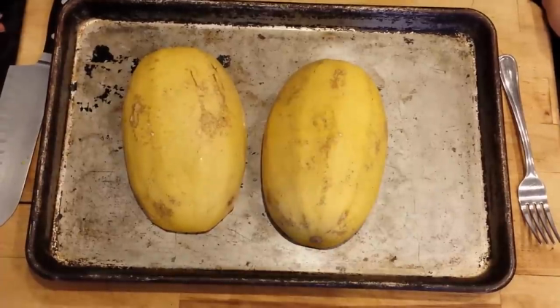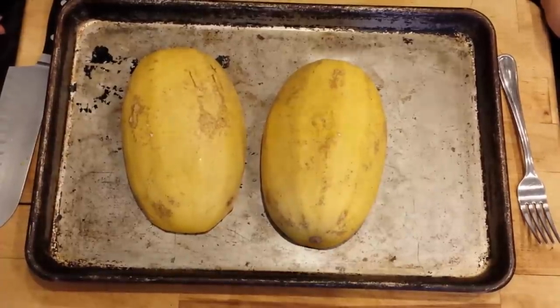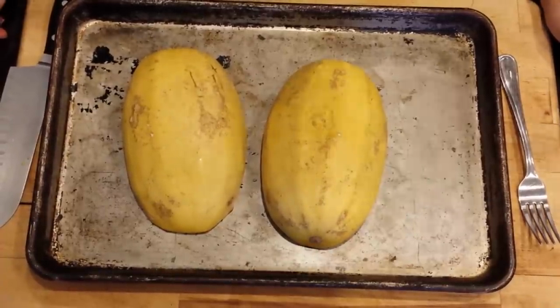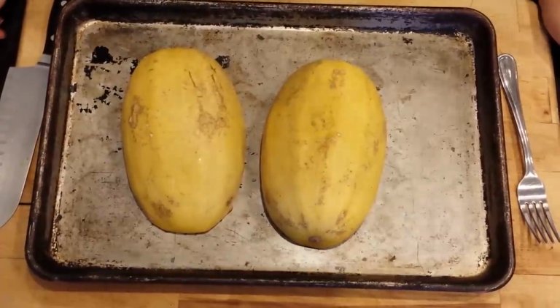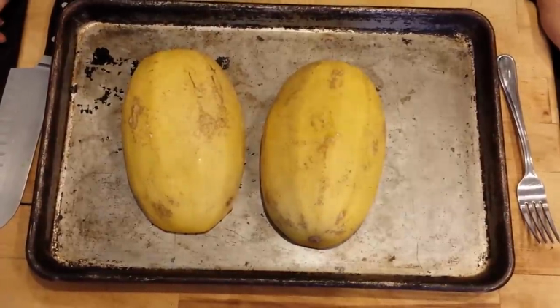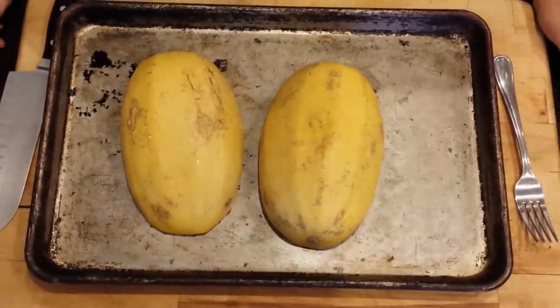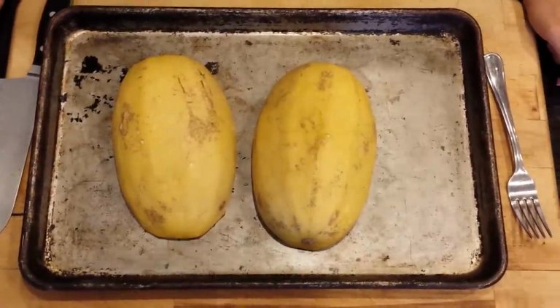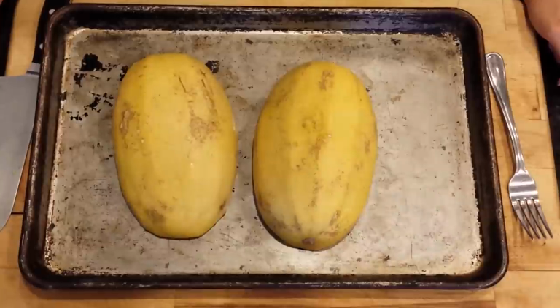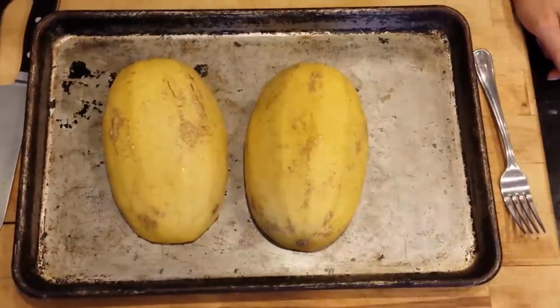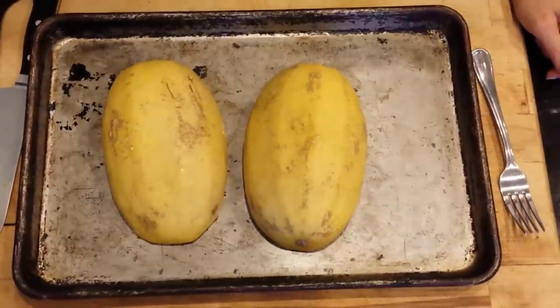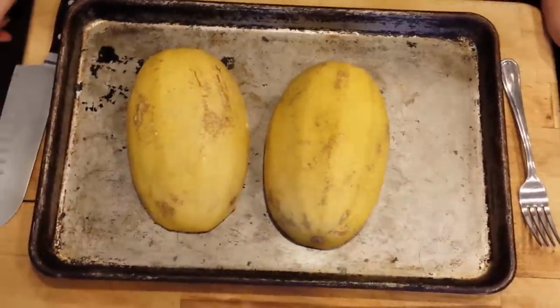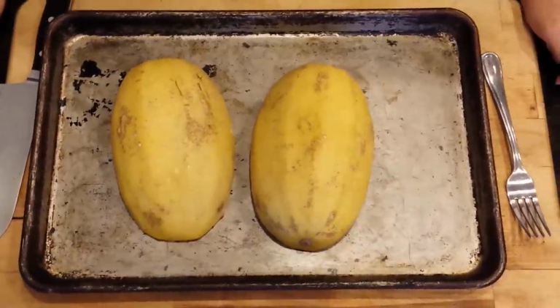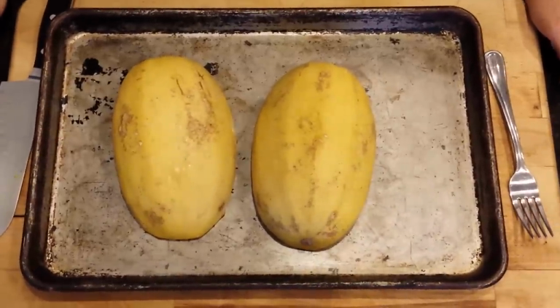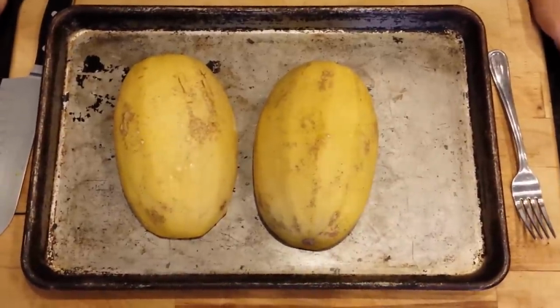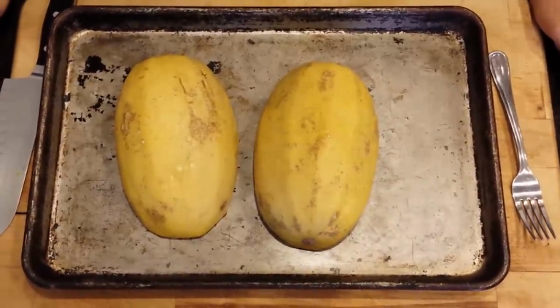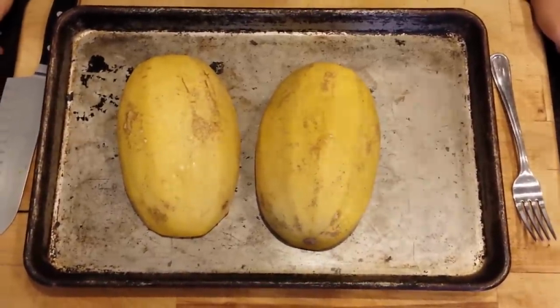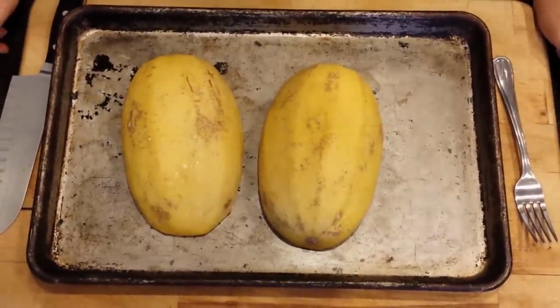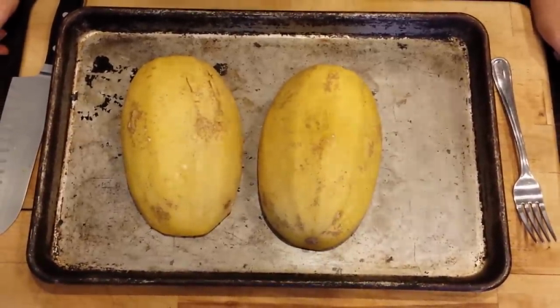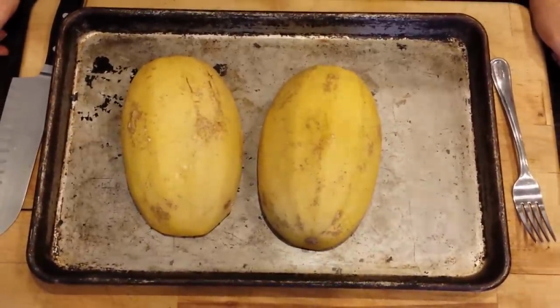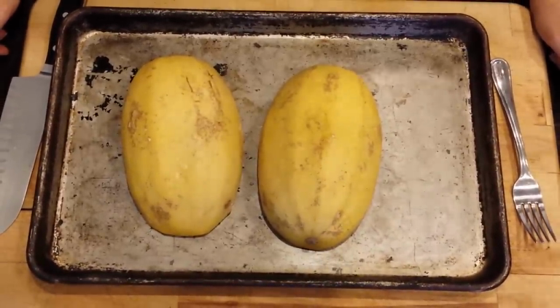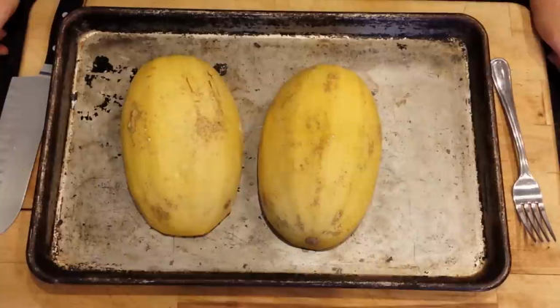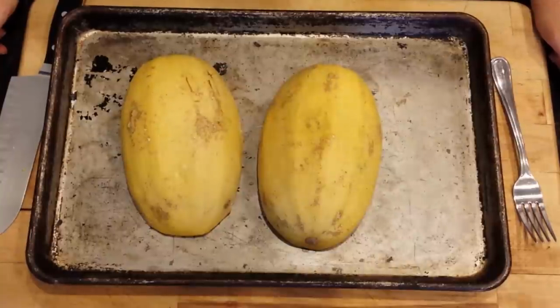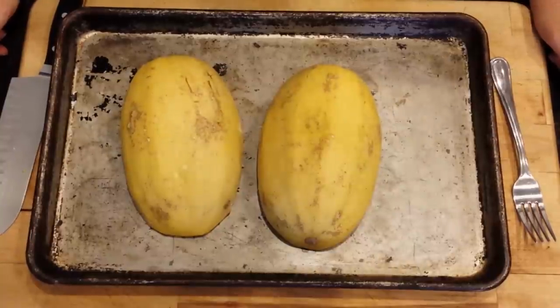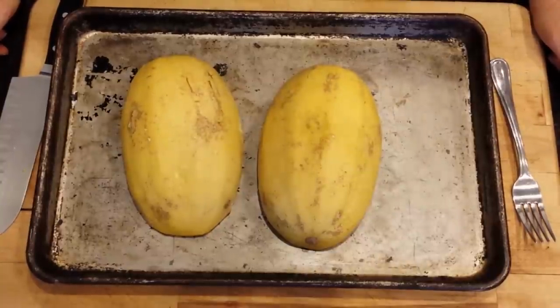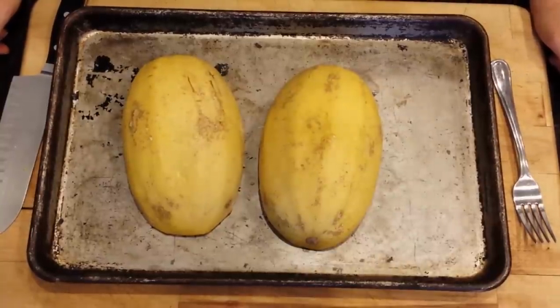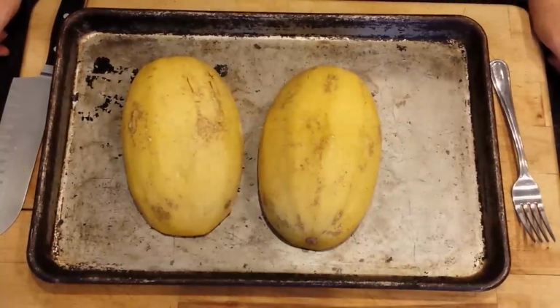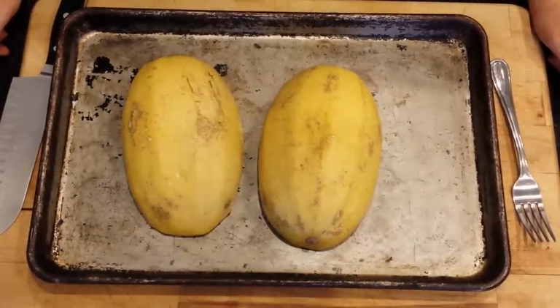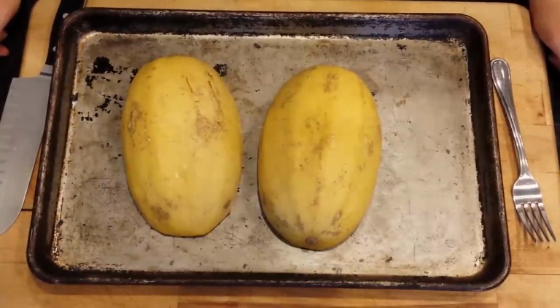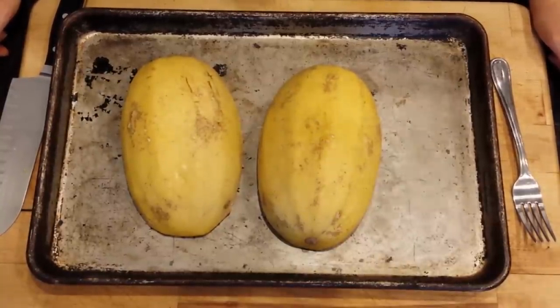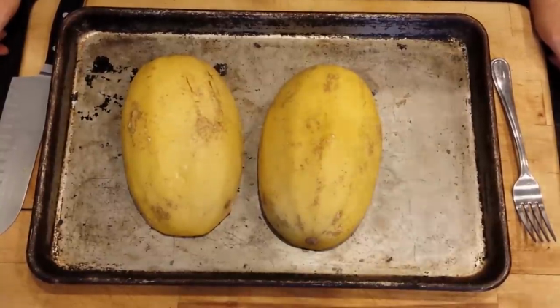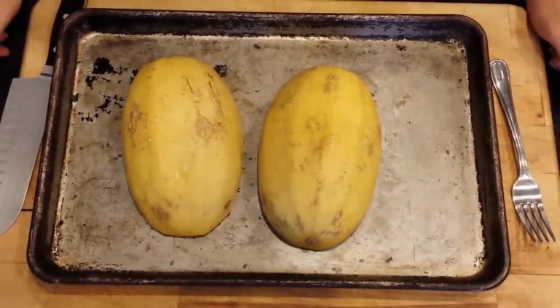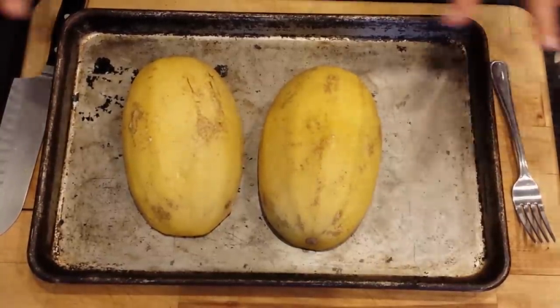Hey, everybody. I know some people out there have a hard time with cooking spaghetti squash, so I'm going to give you my foolproof method of cooking spaghetti squash.